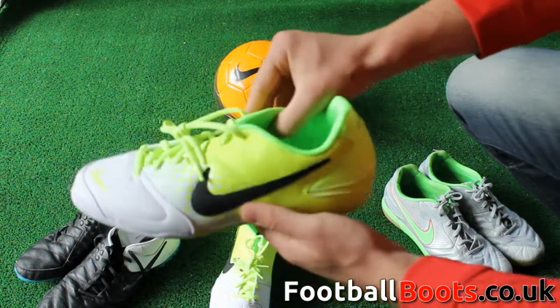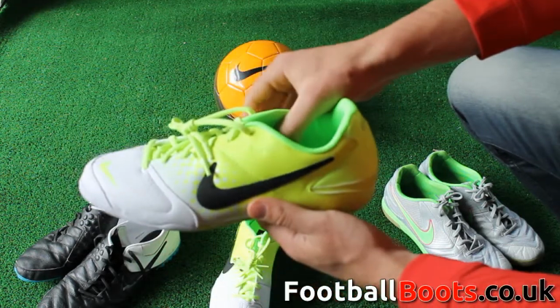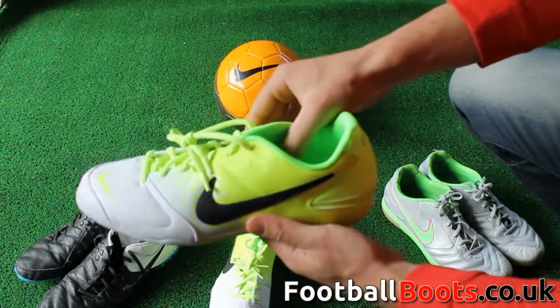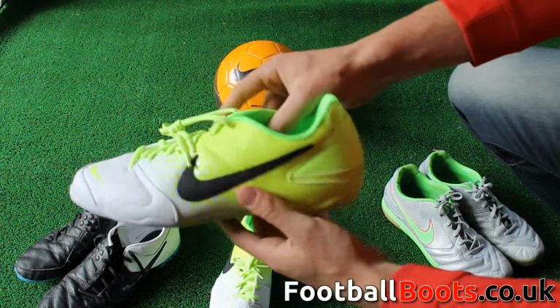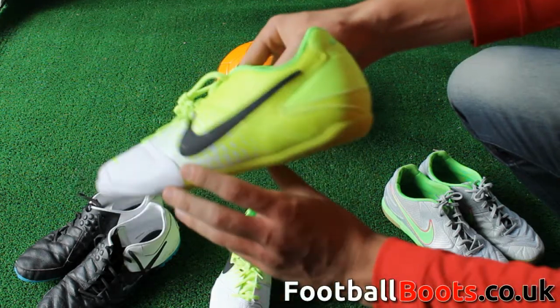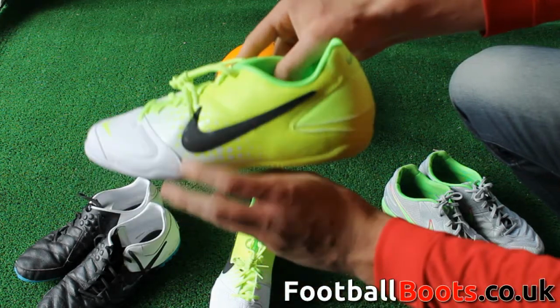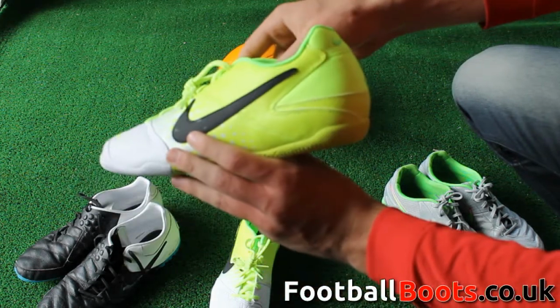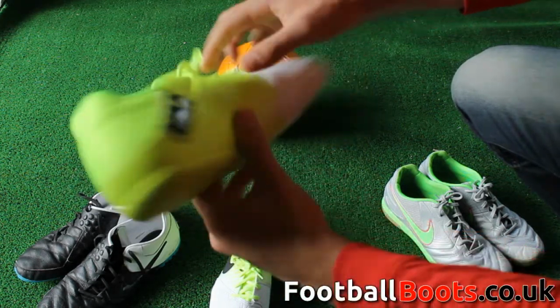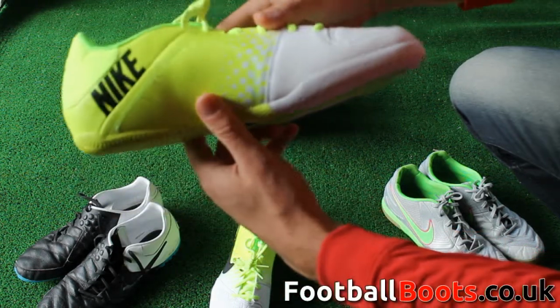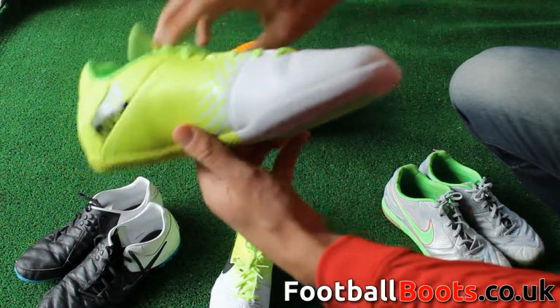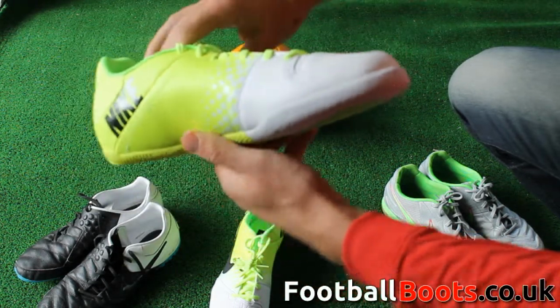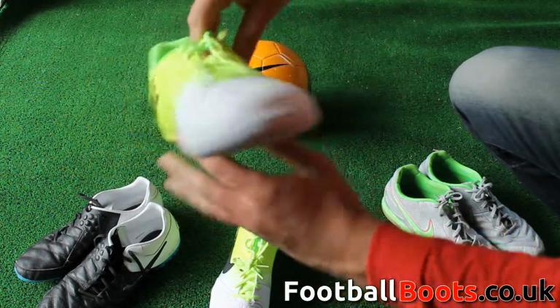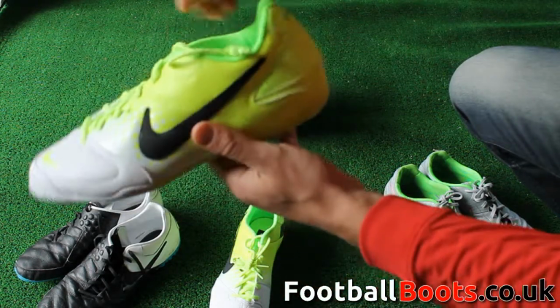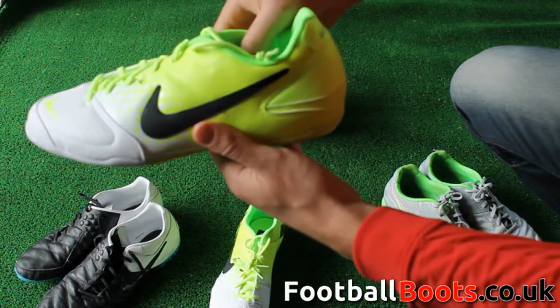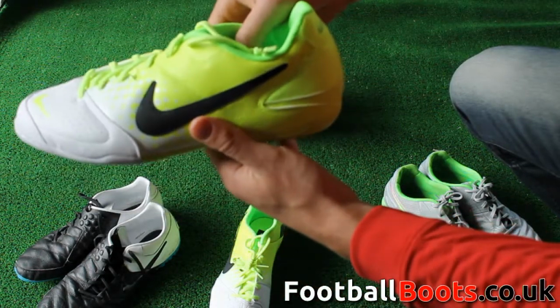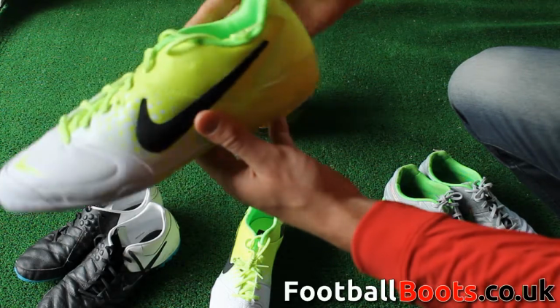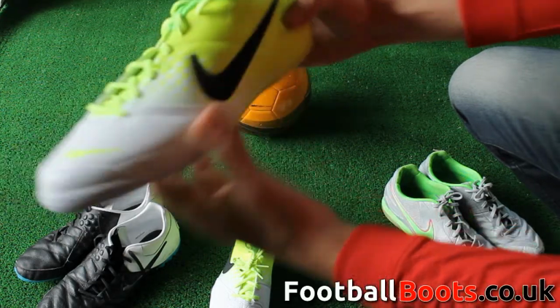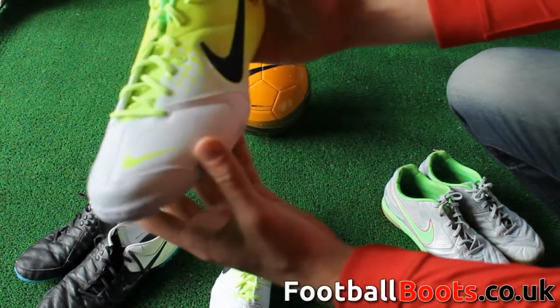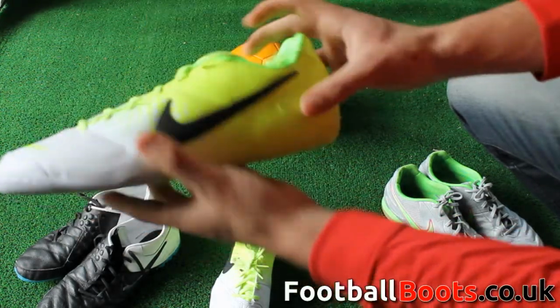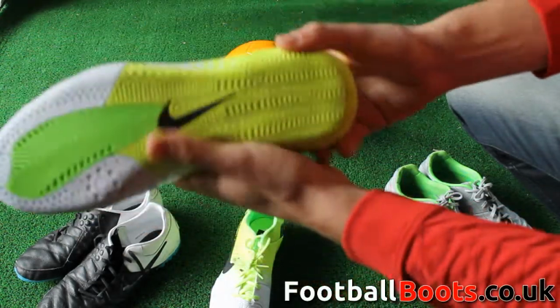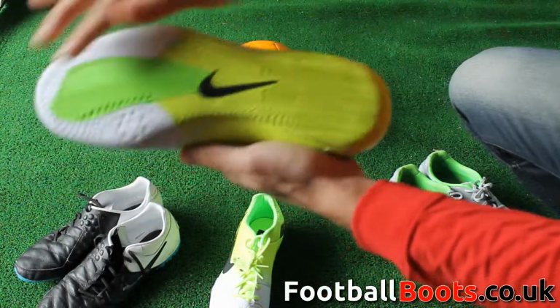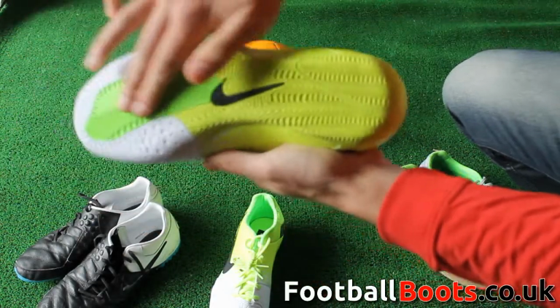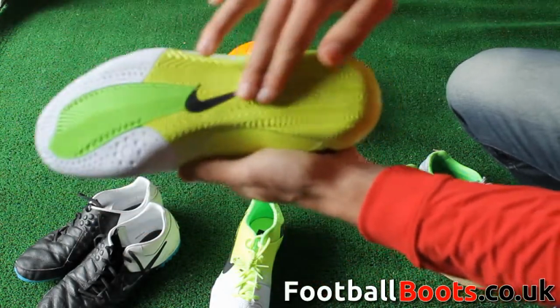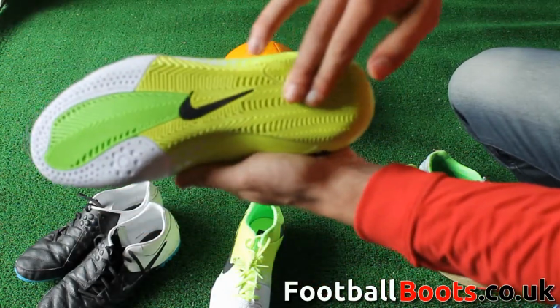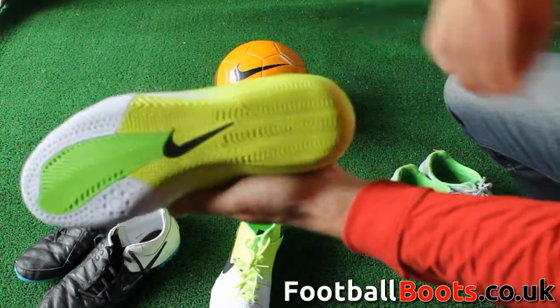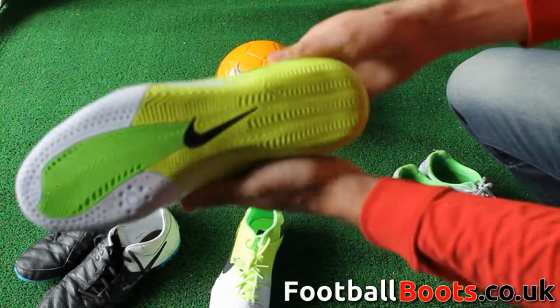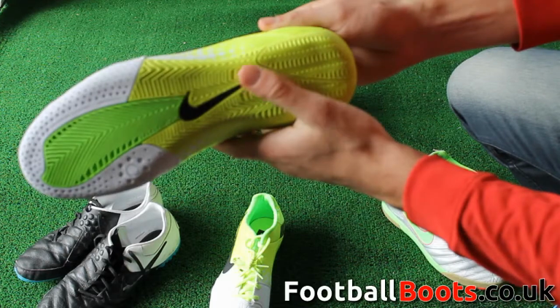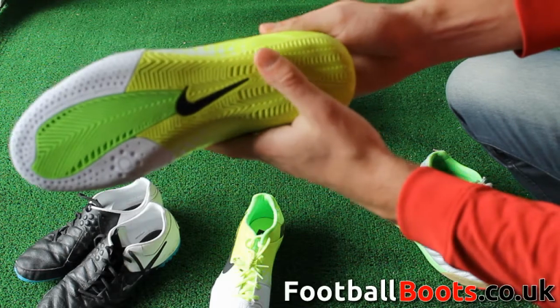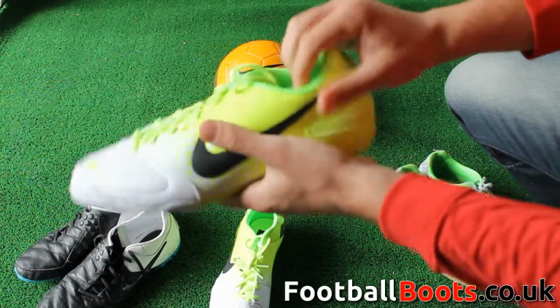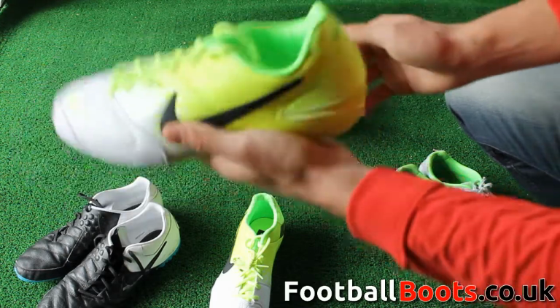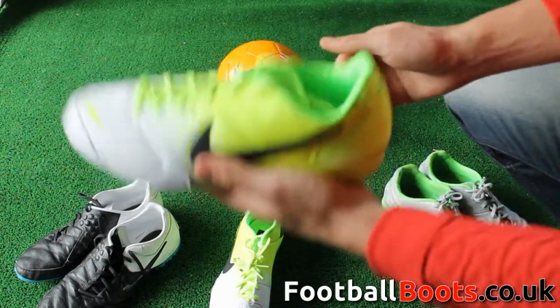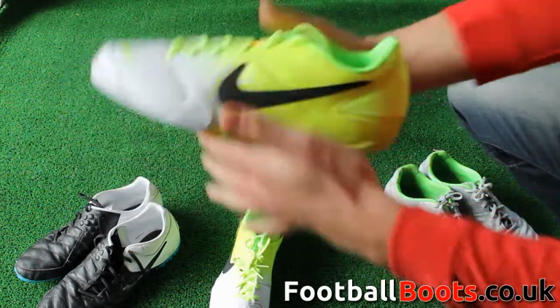All of the Elastico ranges feature unique and vibrant colorways and flat rubber soles for ultimate traction on hard indoor surfaces. The Elastico Finale is the only boot to feature the K-Lite synthetic upper and perforations on the upper for ultimate breathability.